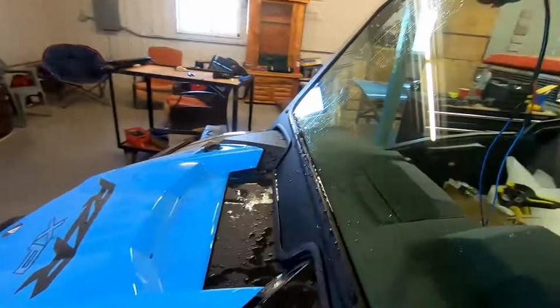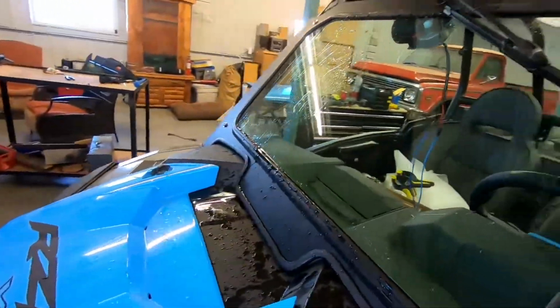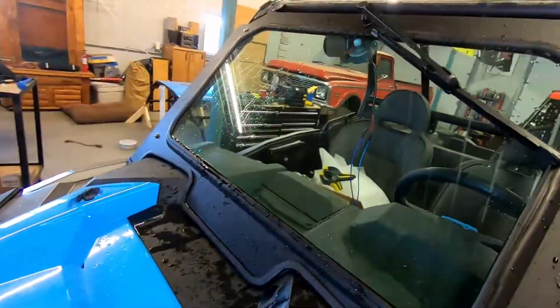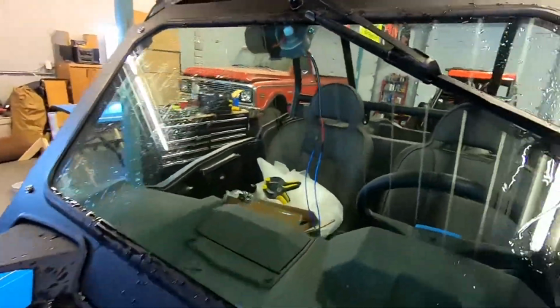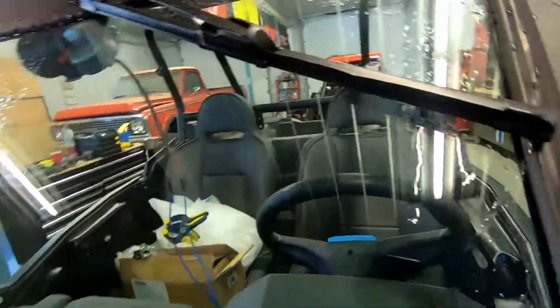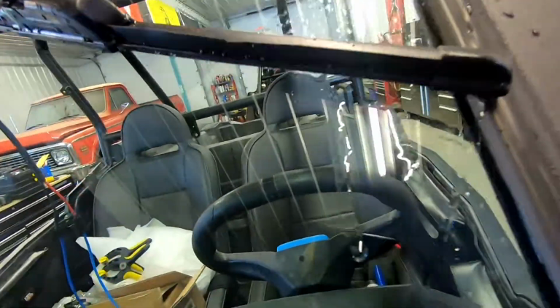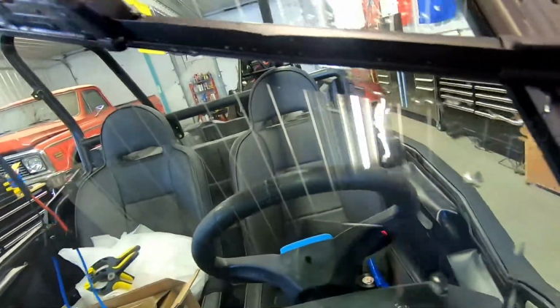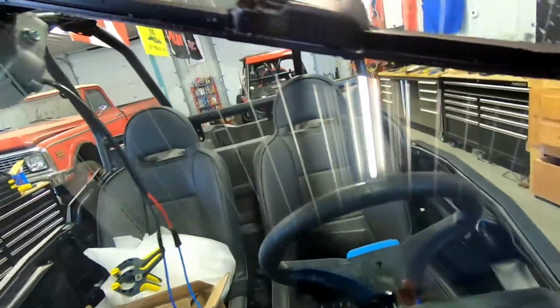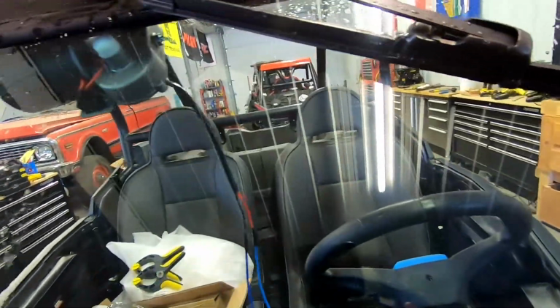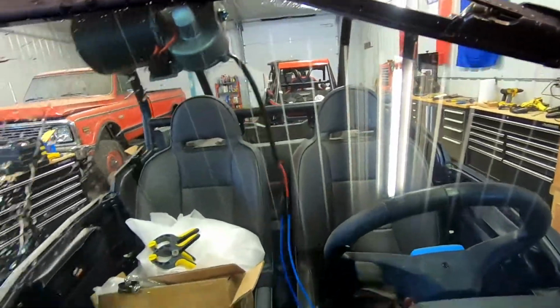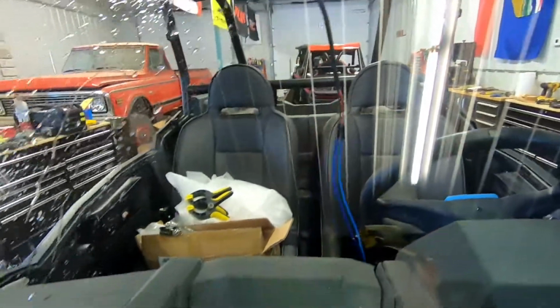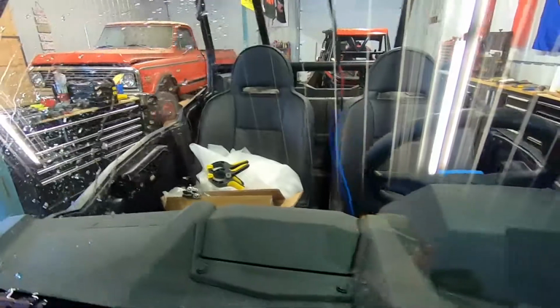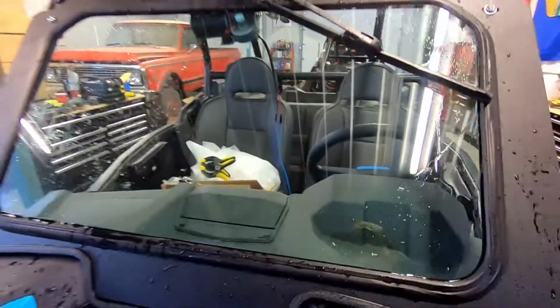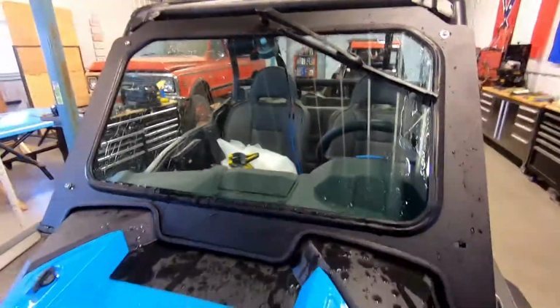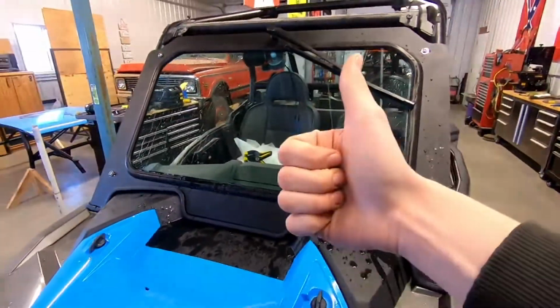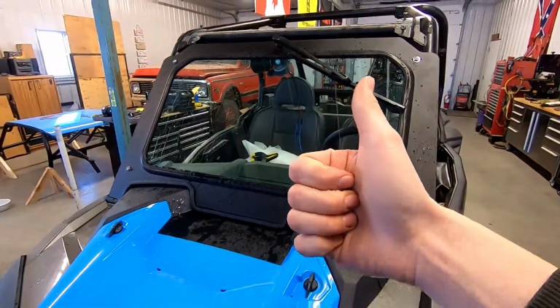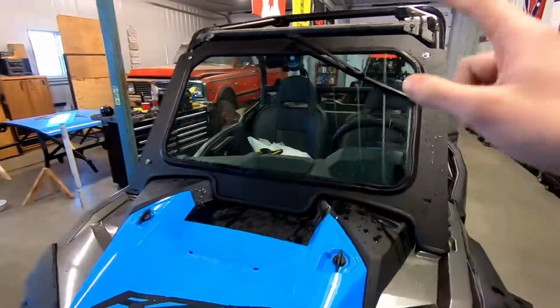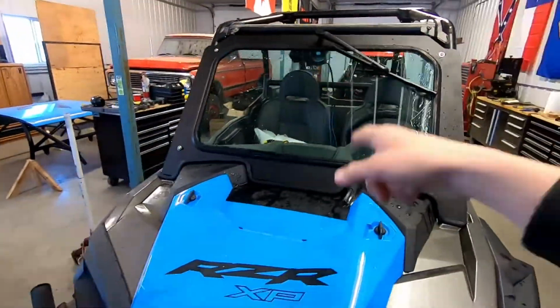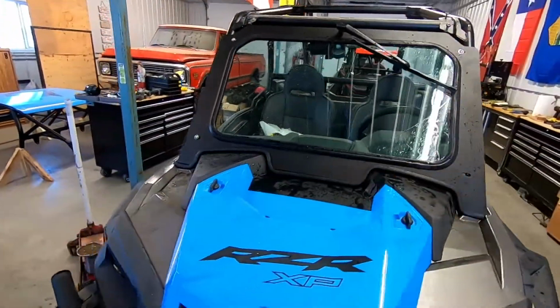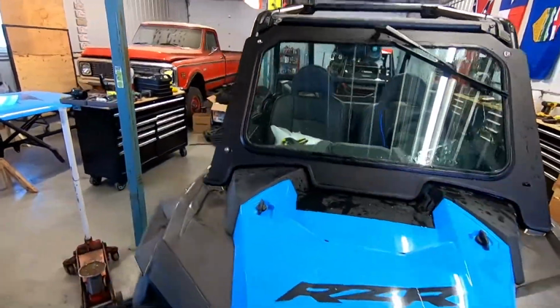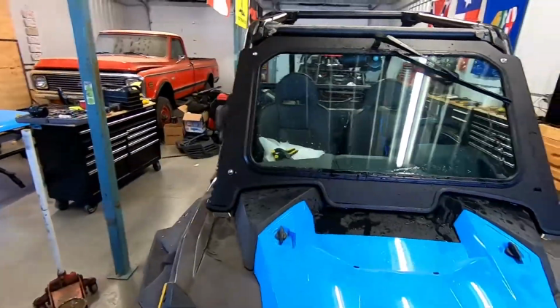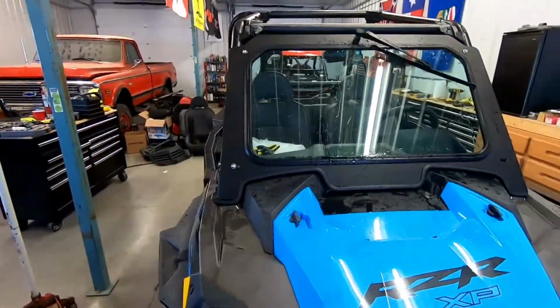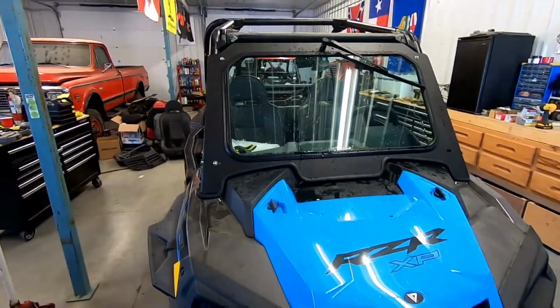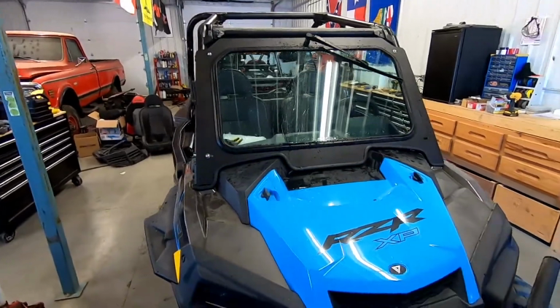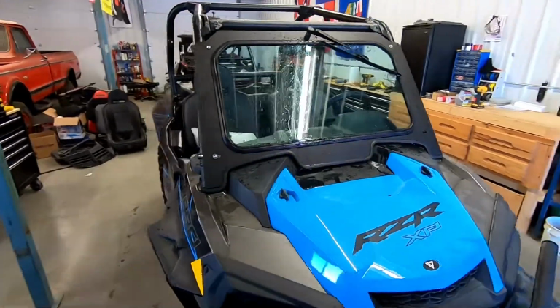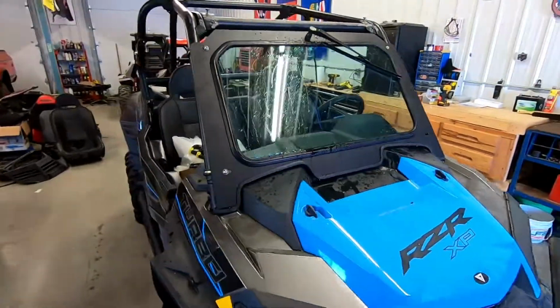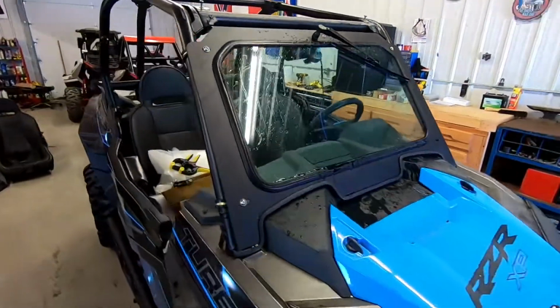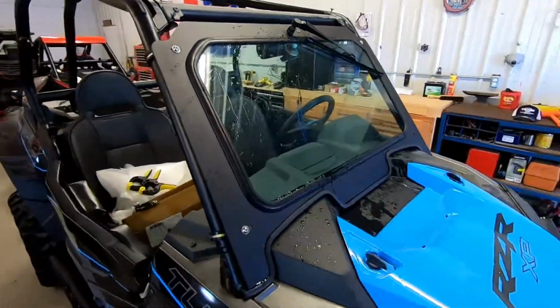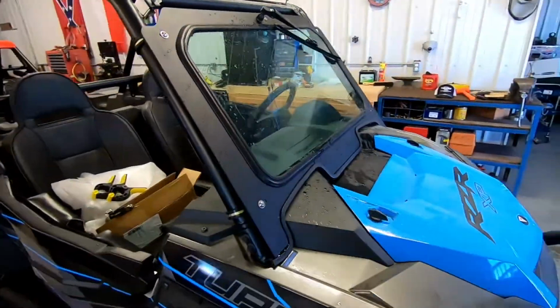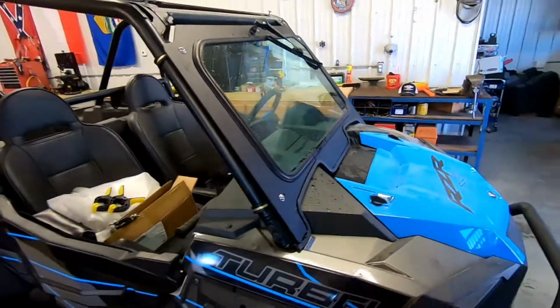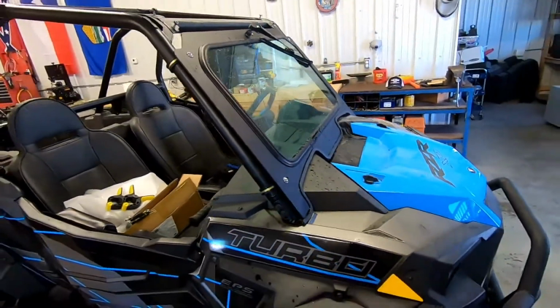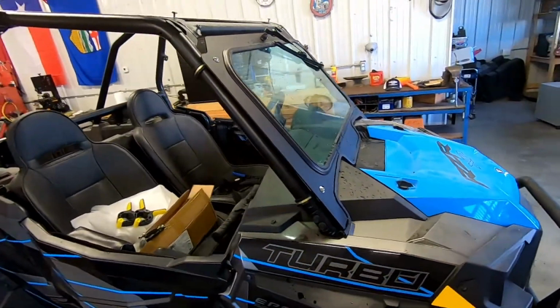If you stop it up here you're not really going to get as much water running down. Overall, awesome — it would work great on dust, mud, and dirt. Definitely something you're going to want to add to your side-by-side that's really going to help you out with keeping the windshield clean.